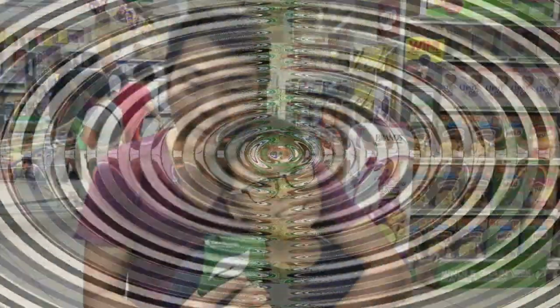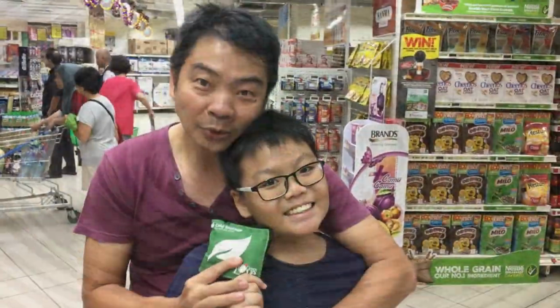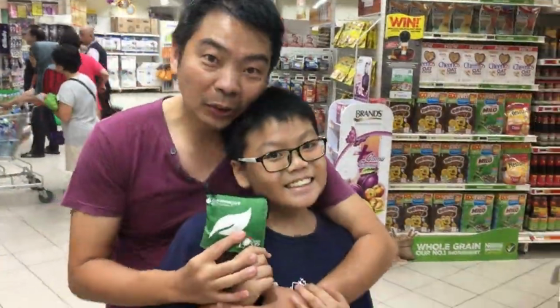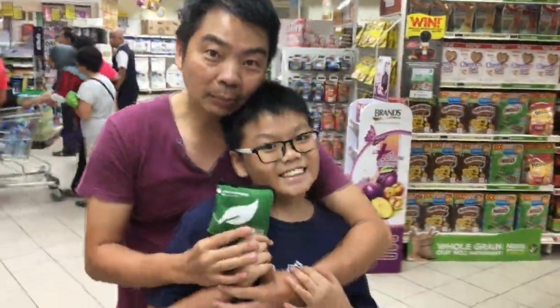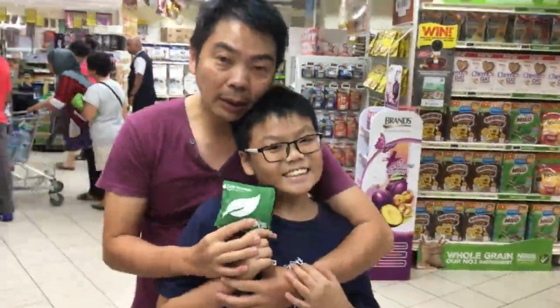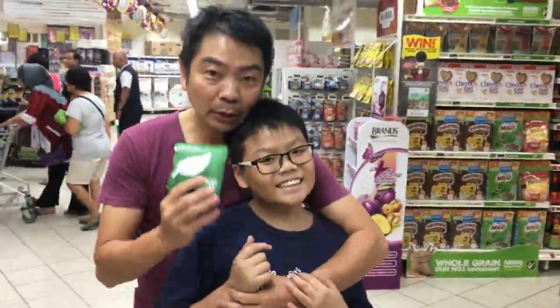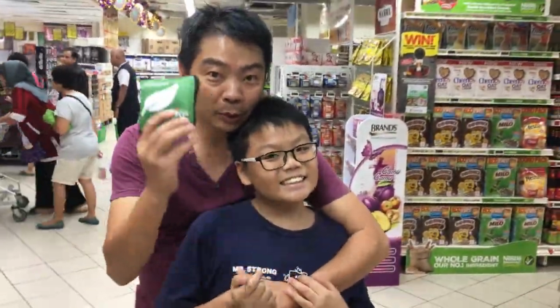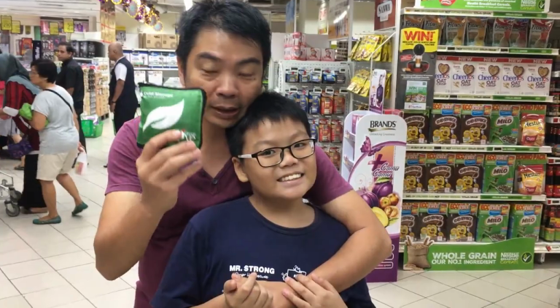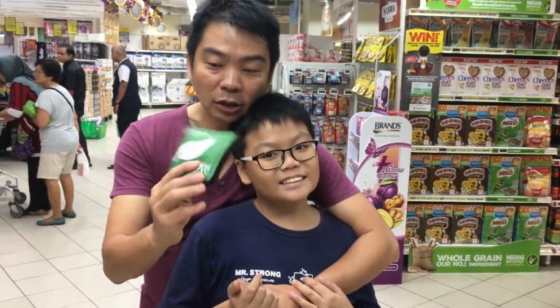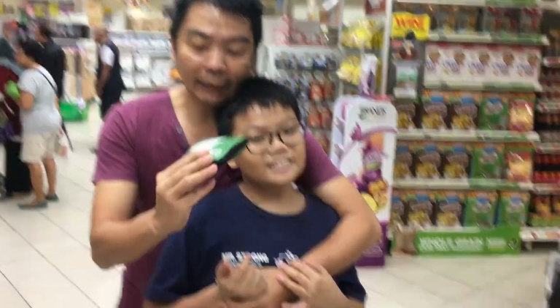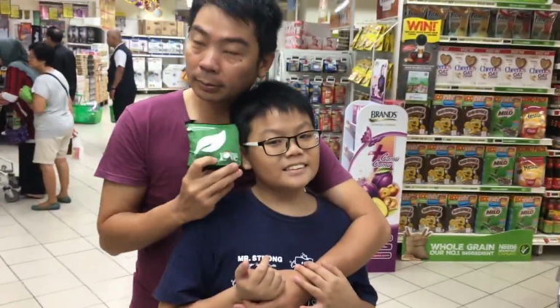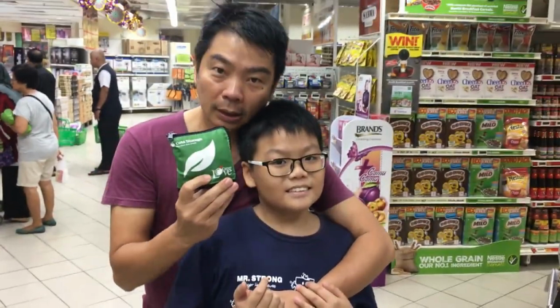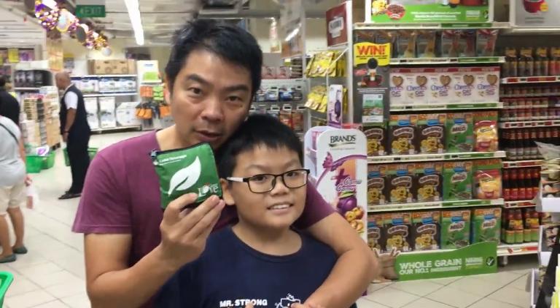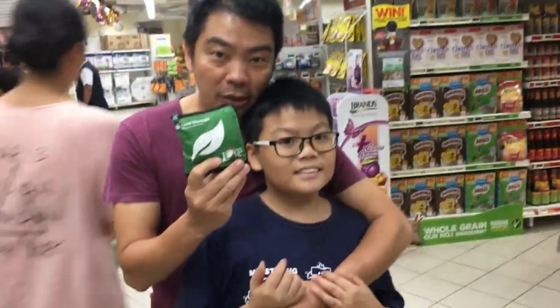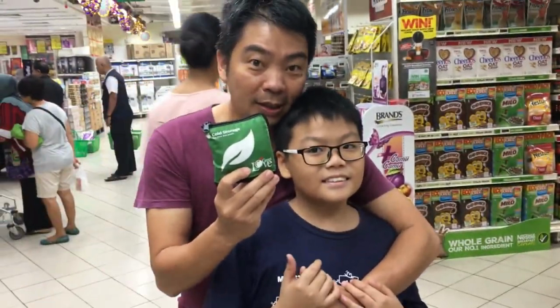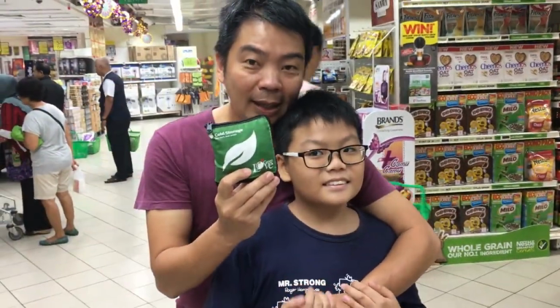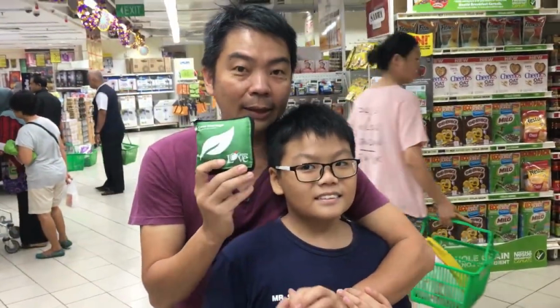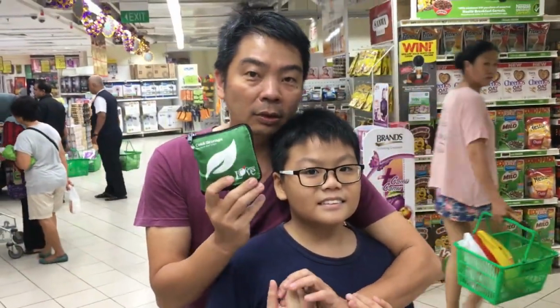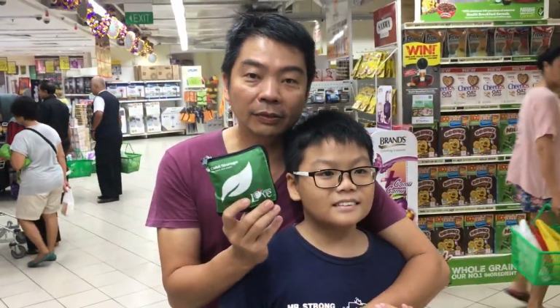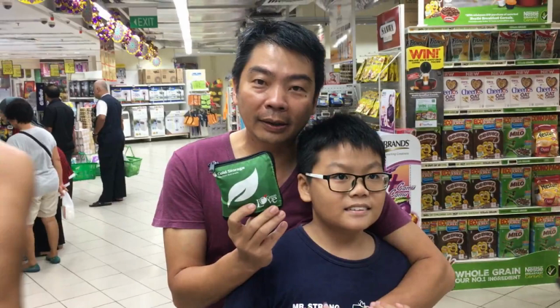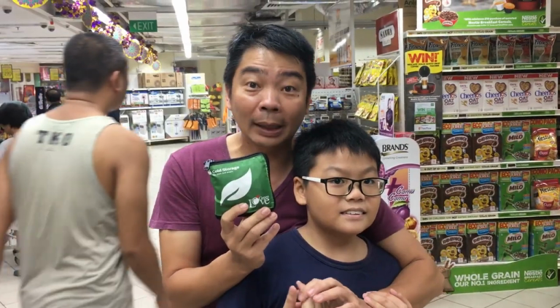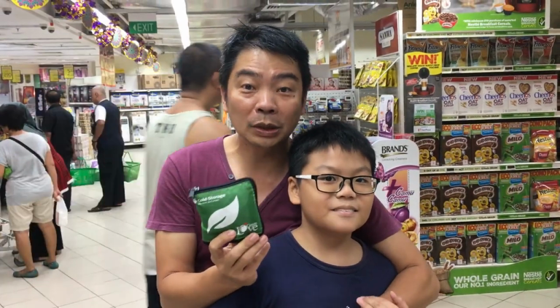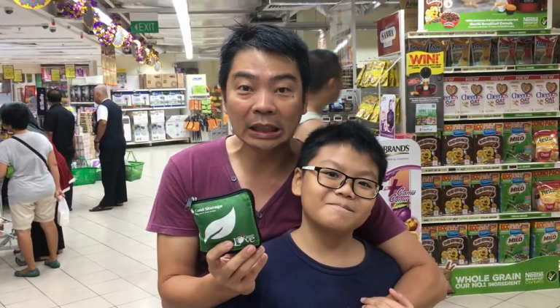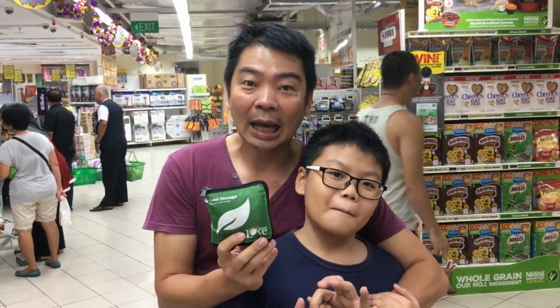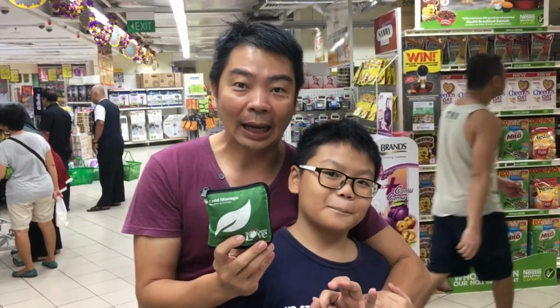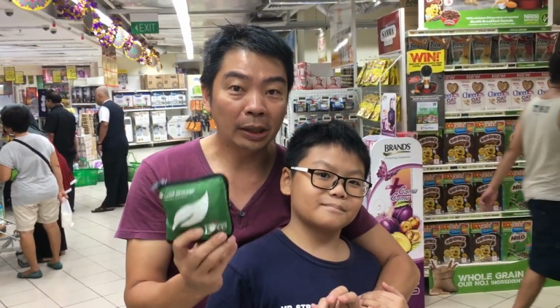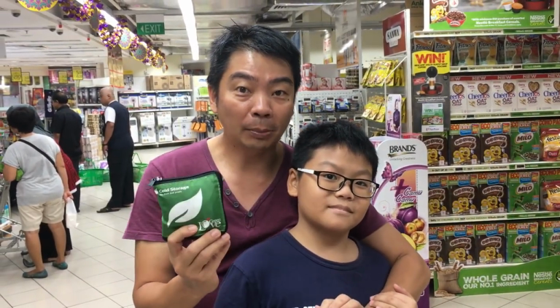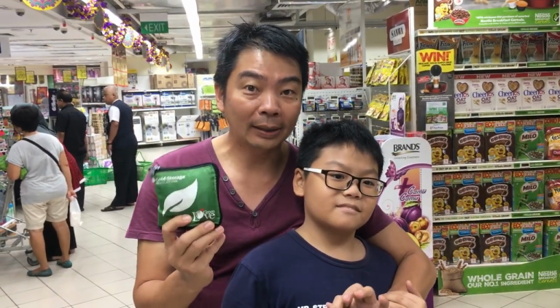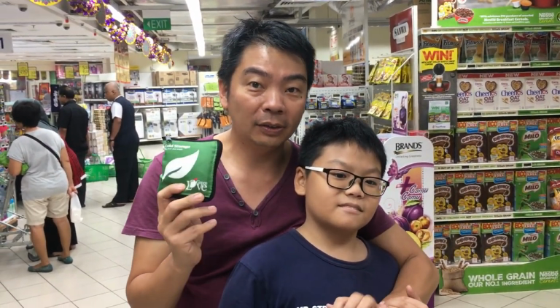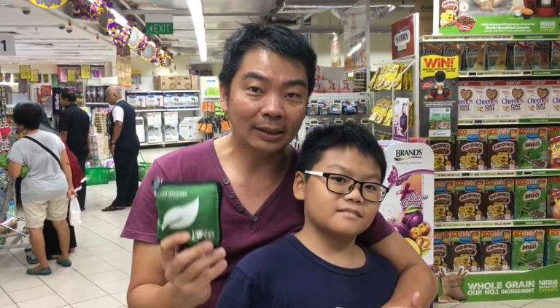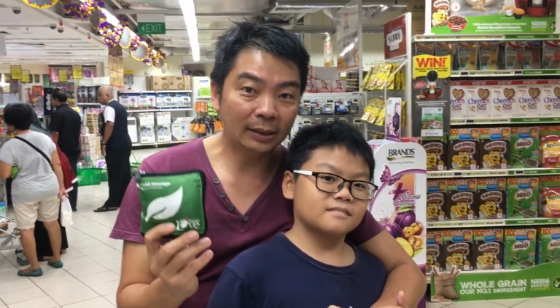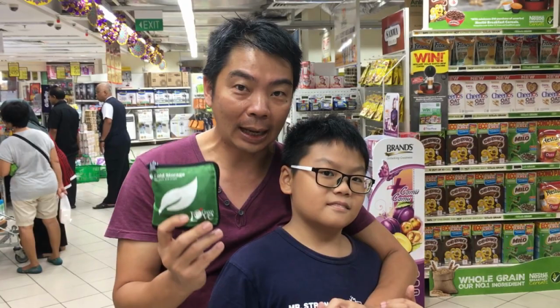As we are queuing up, let me explain to you. We brought this shopping bag from Cold Storage. And you know that if you buy from NTUC and you bring your own shopping bag, they'll give you a 10 cent discount.